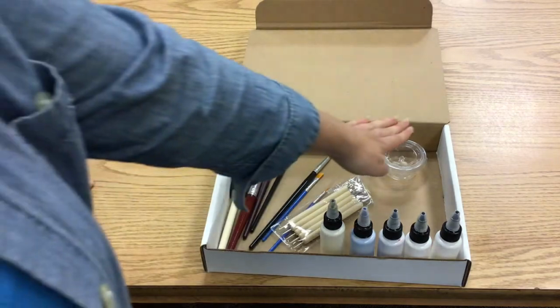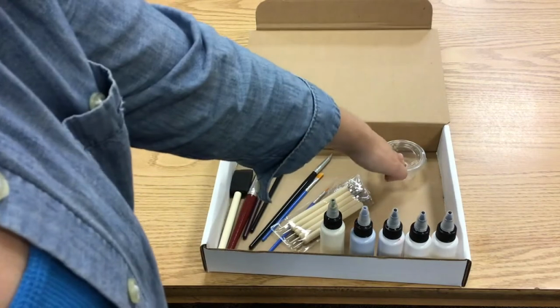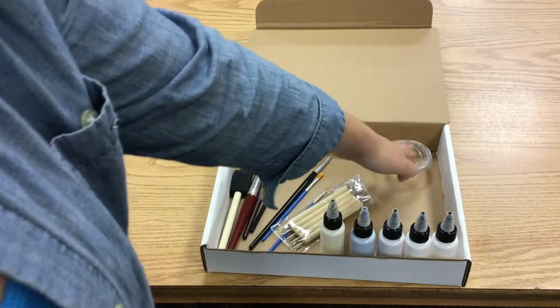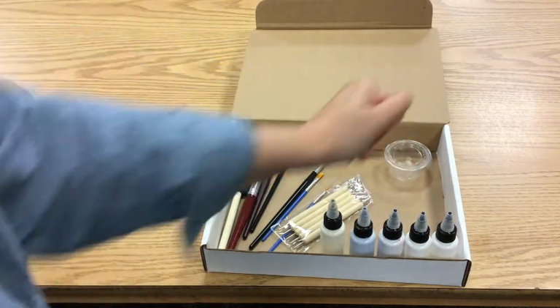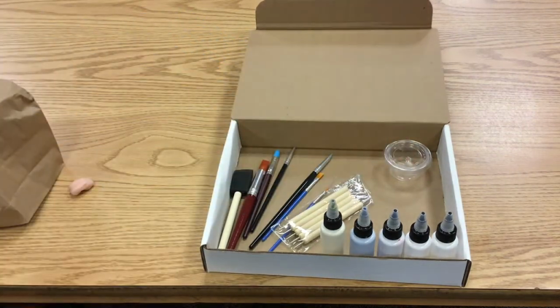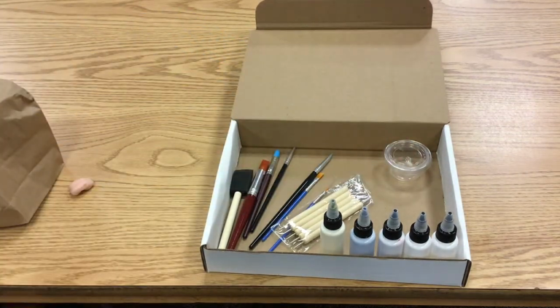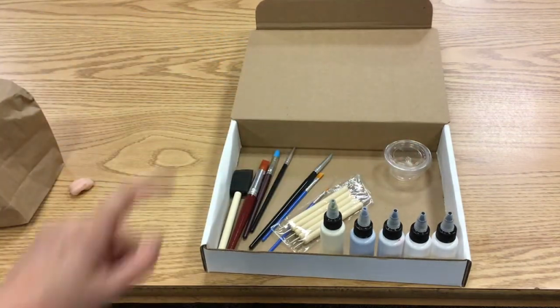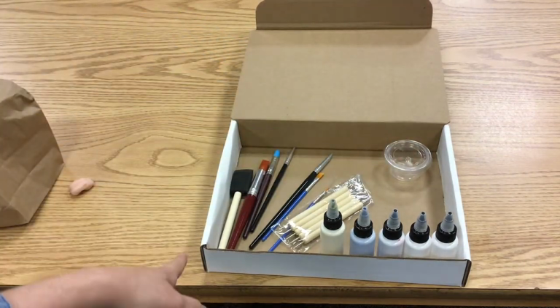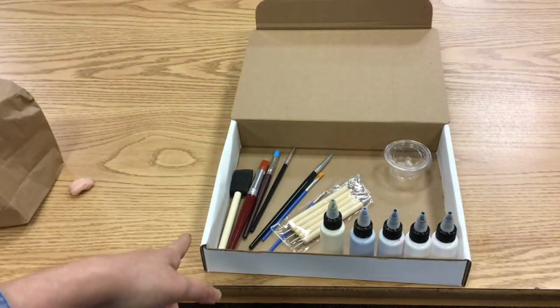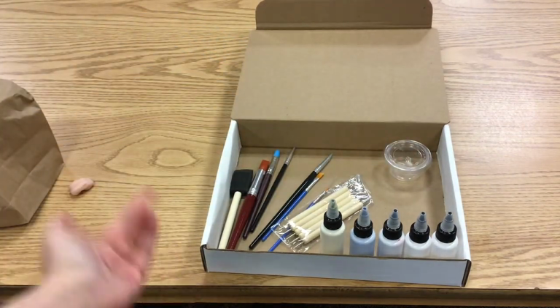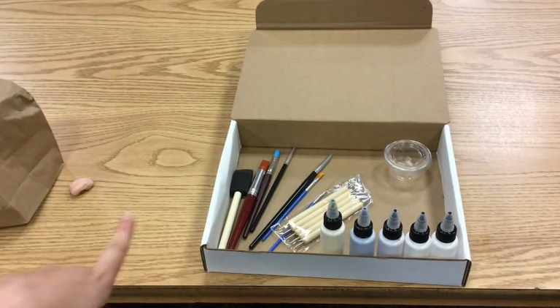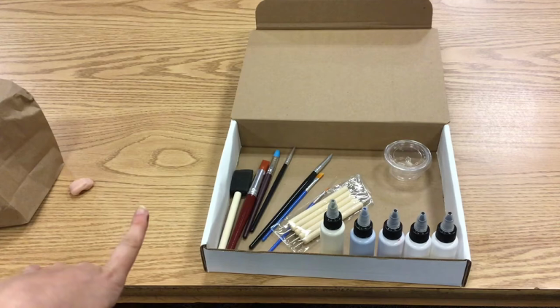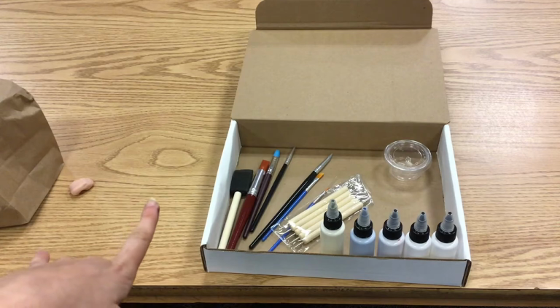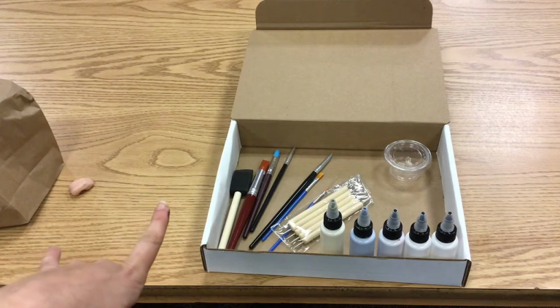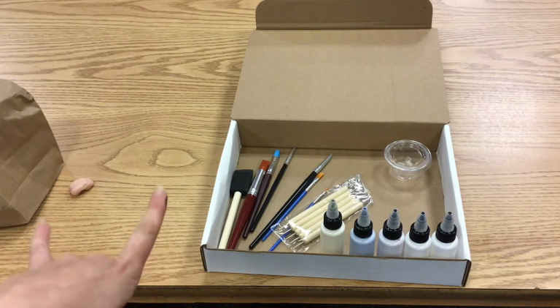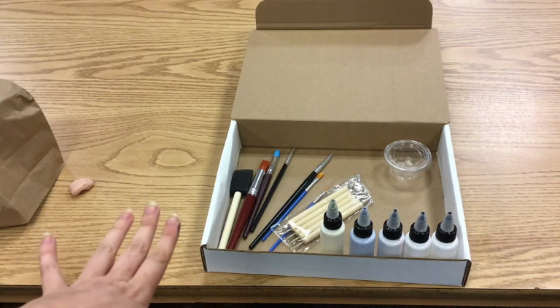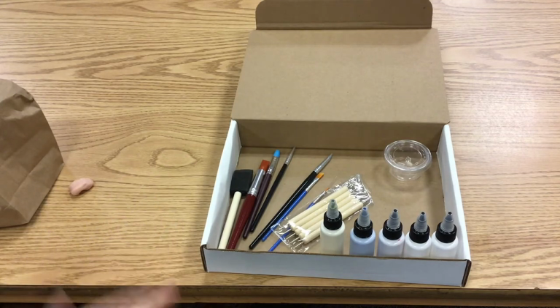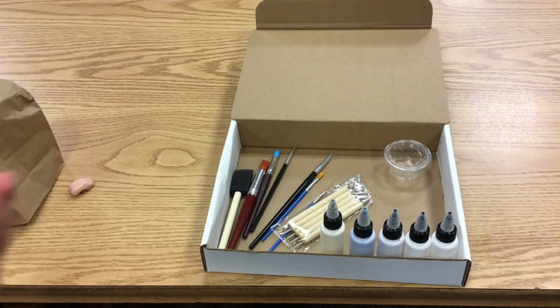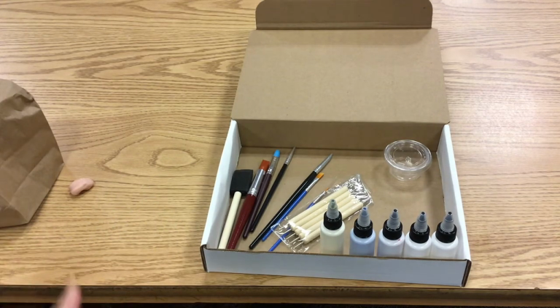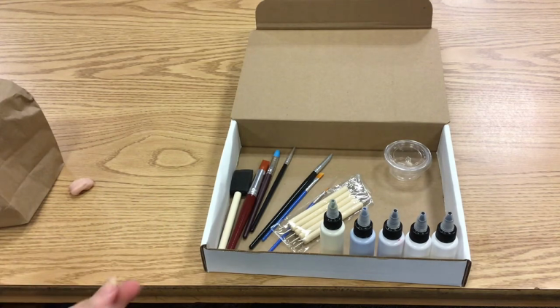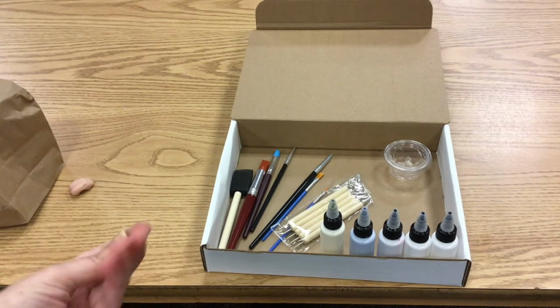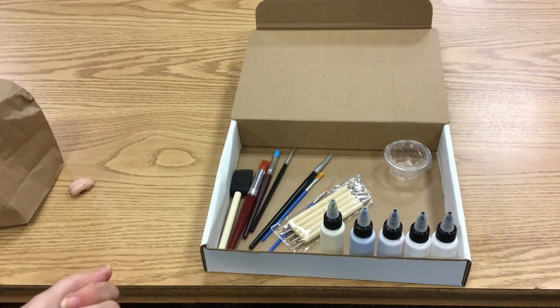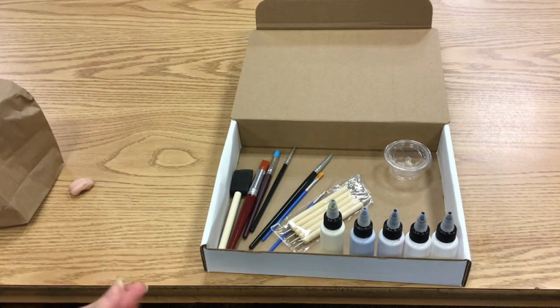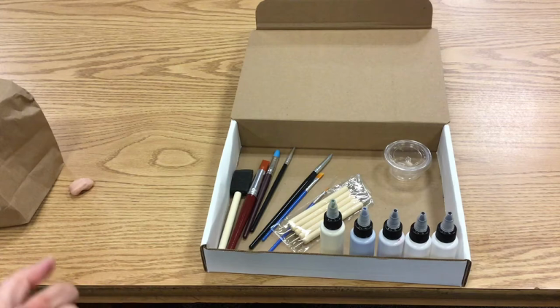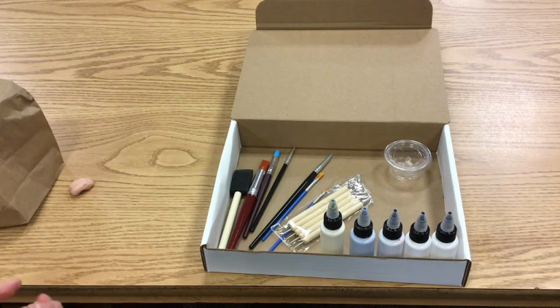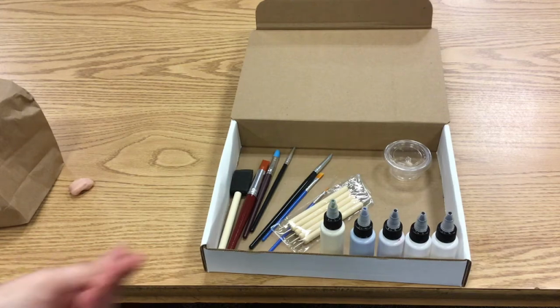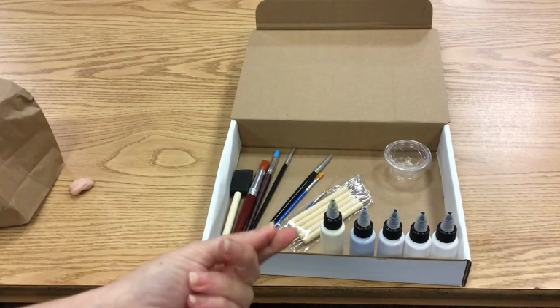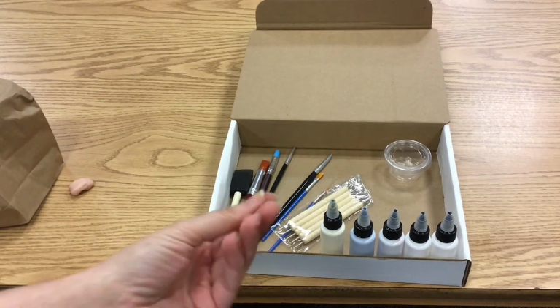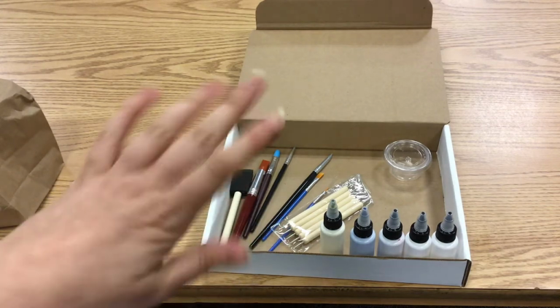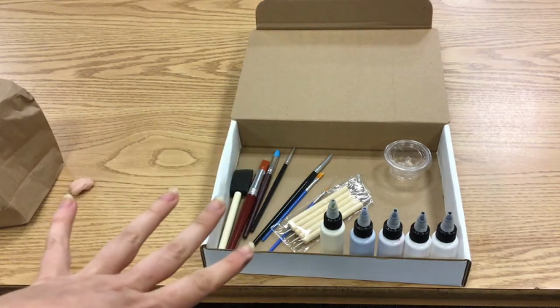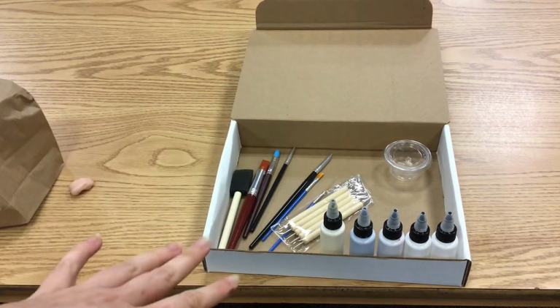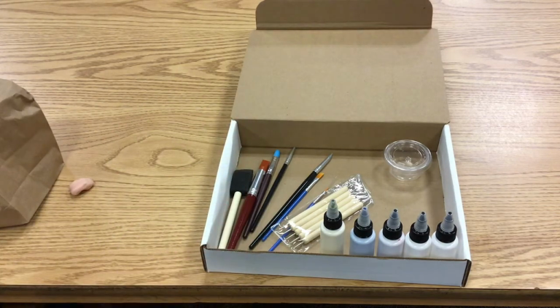This is a container of rubbing alcohol. You're going to use that to clean your brushes and also to clean any dirt or debris off your clay while you're making it. Polymer clay is very soft, so when you're working on it, it's easy to pick up fingerprints and stuff from under your nails.